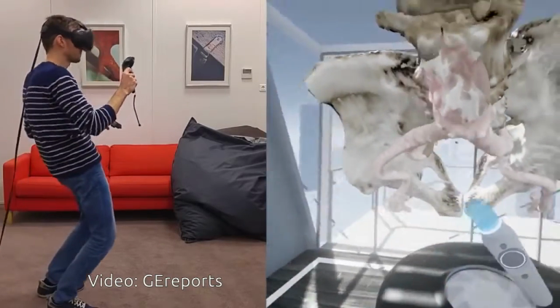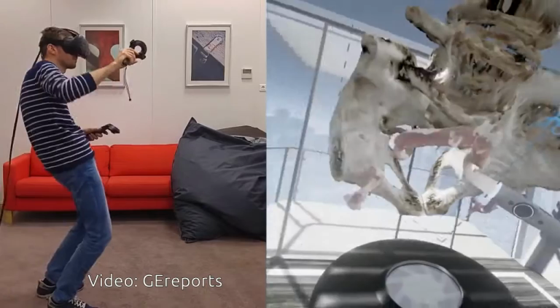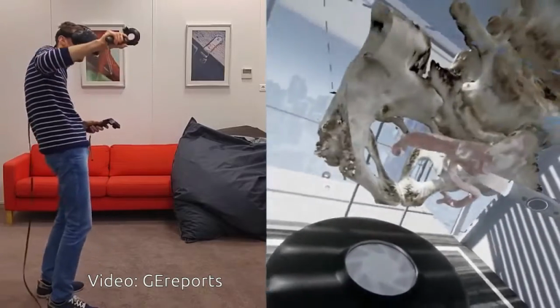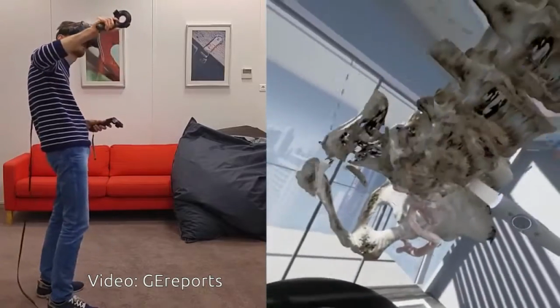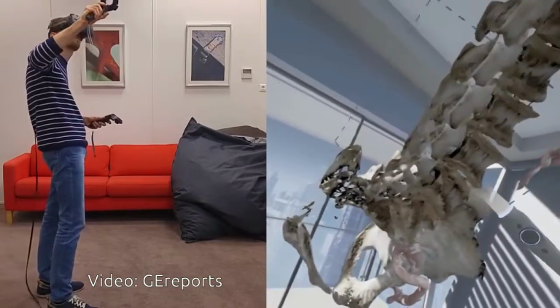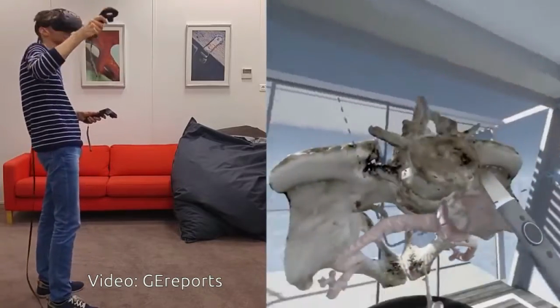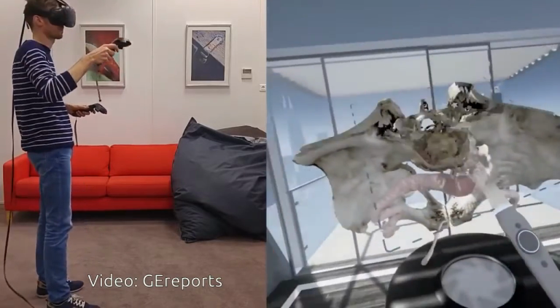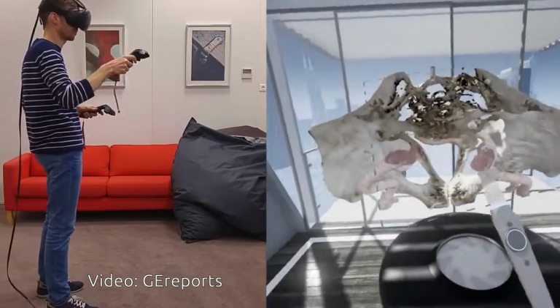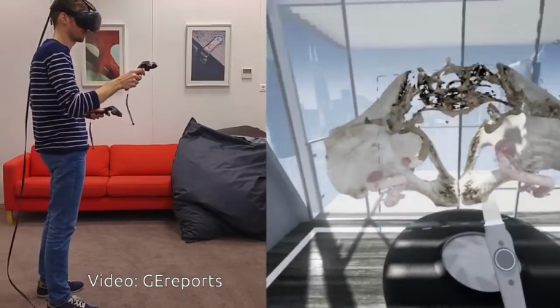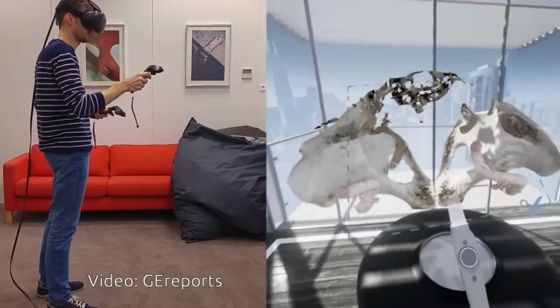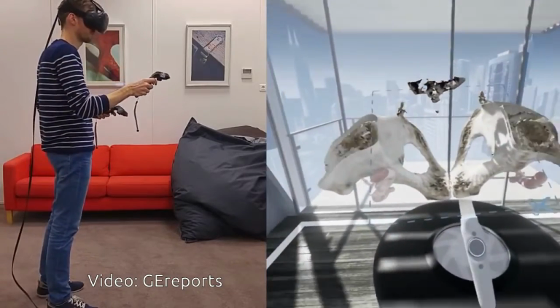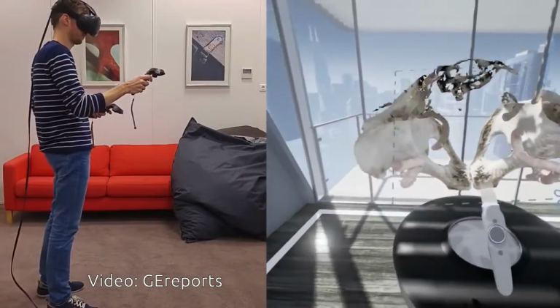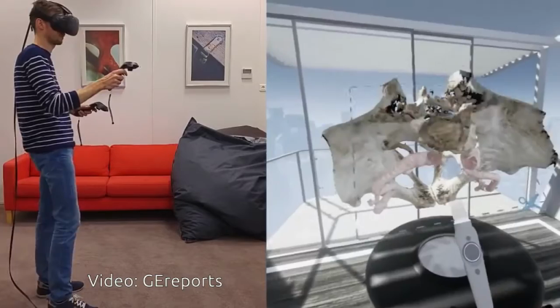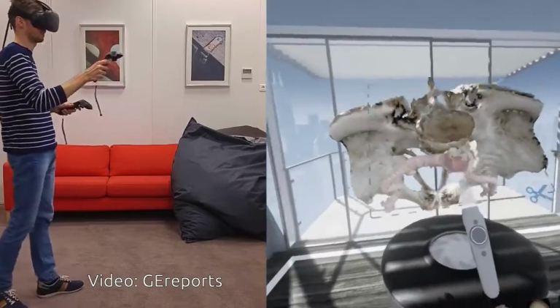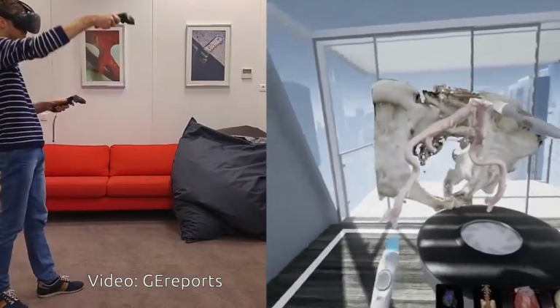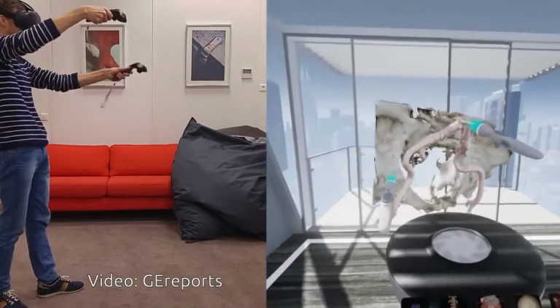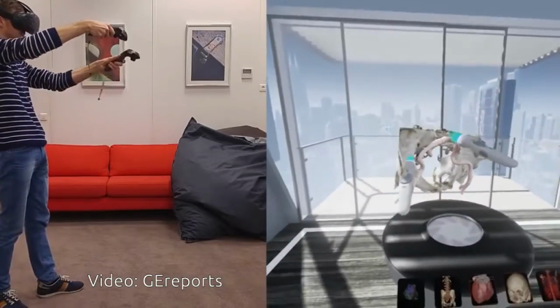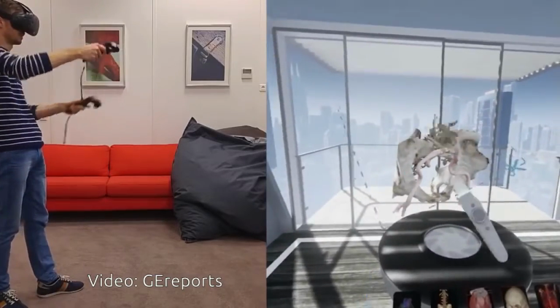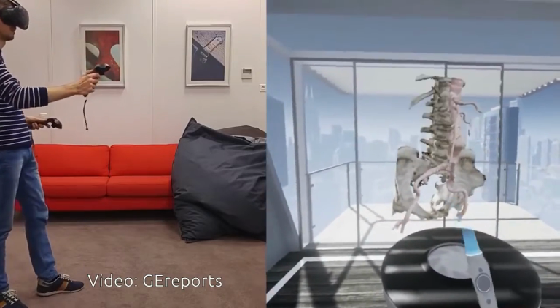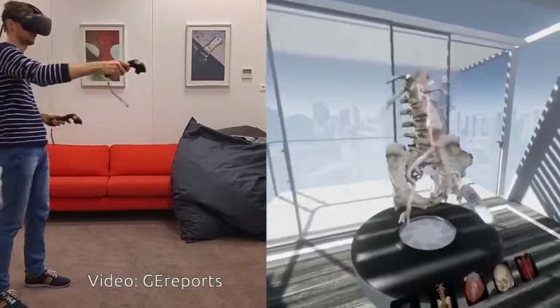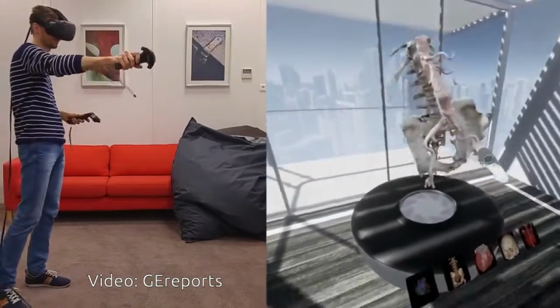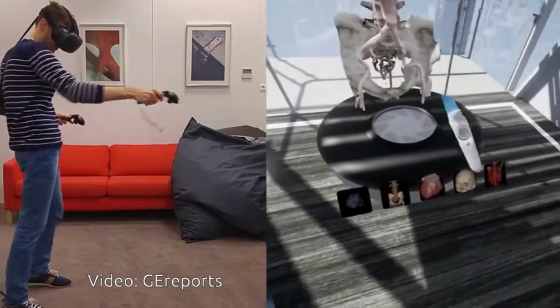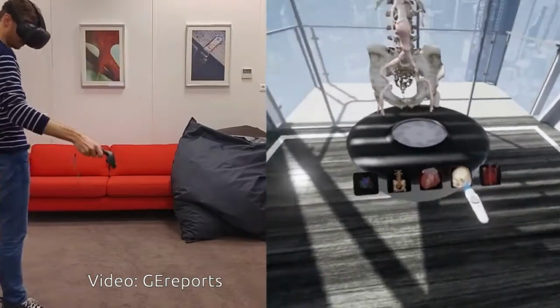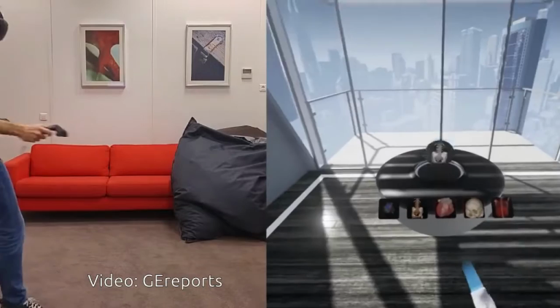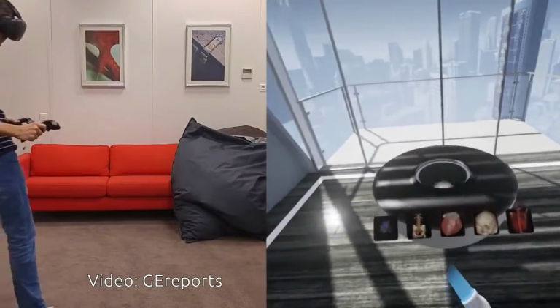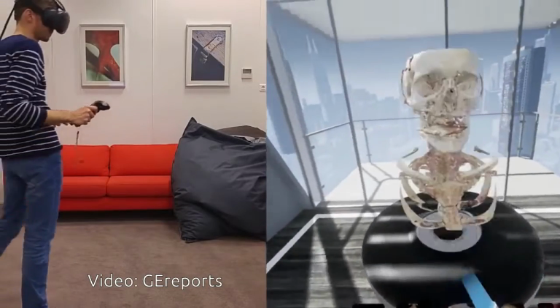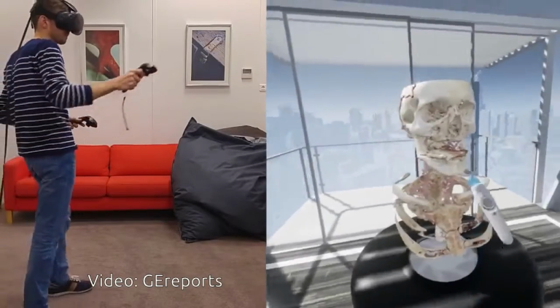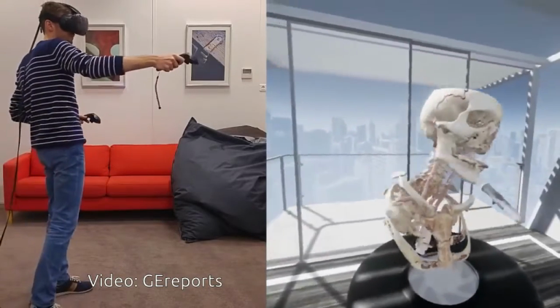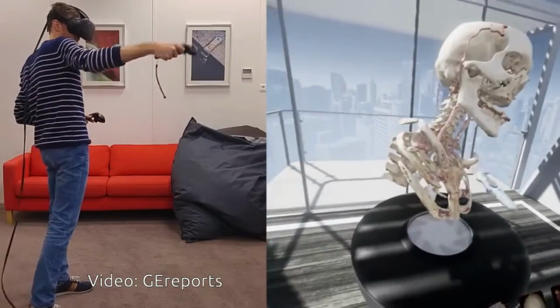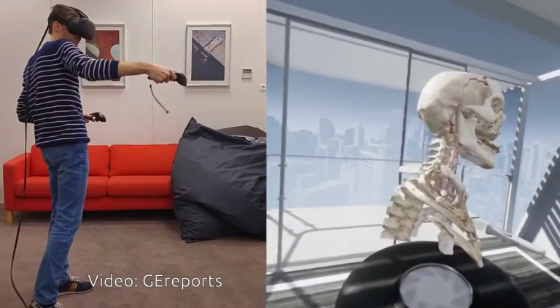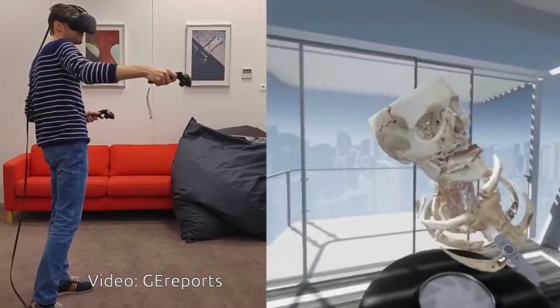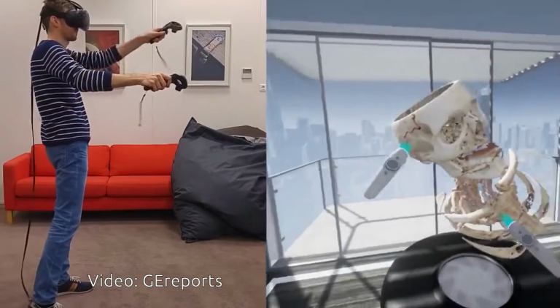The GE team presented their VR prototype during a radiologist conference in Paris last year, and they say the feedback from approximately 200 radiologists and surgeons who tested it was entirely positive.